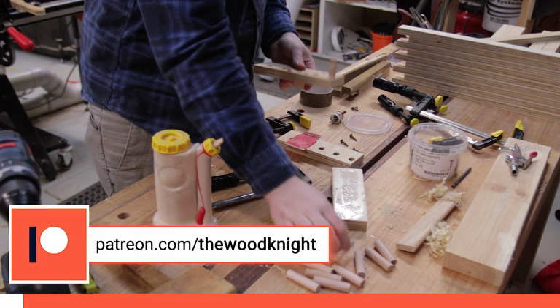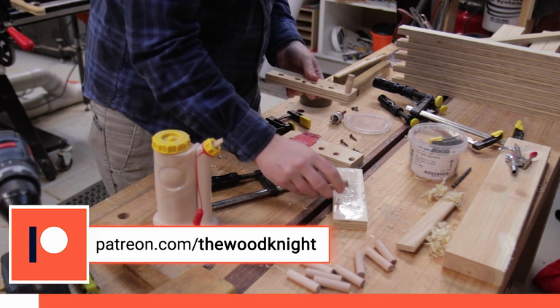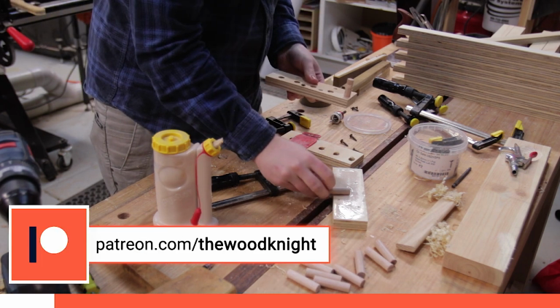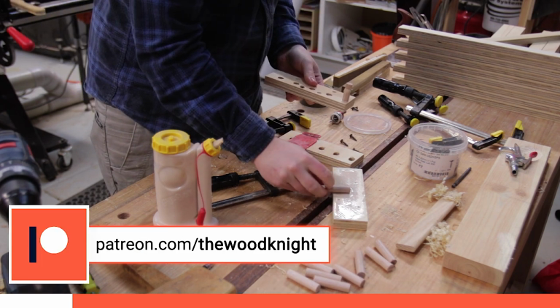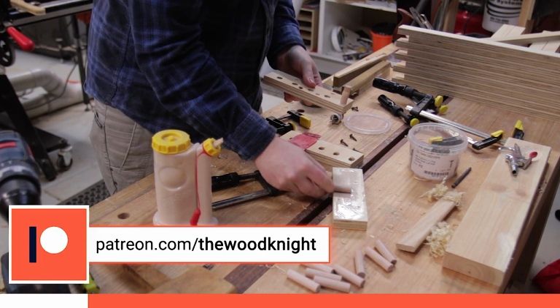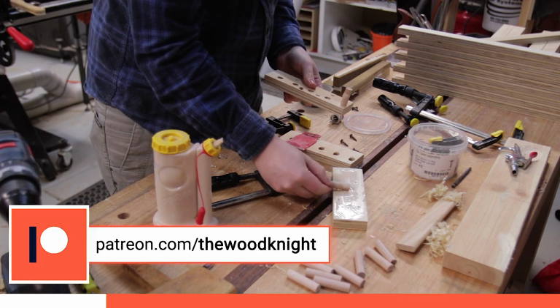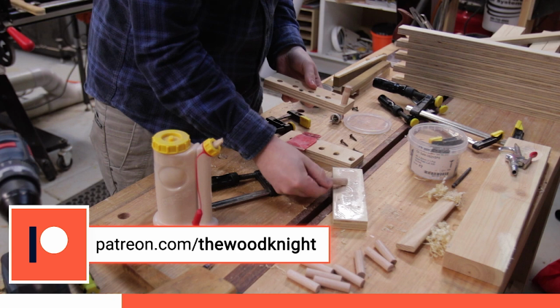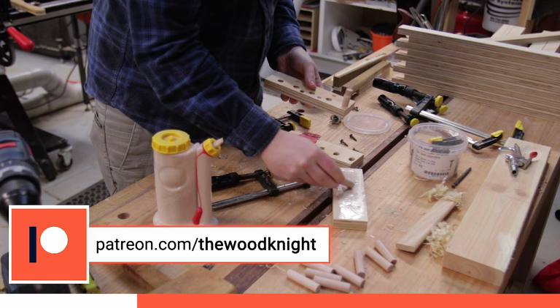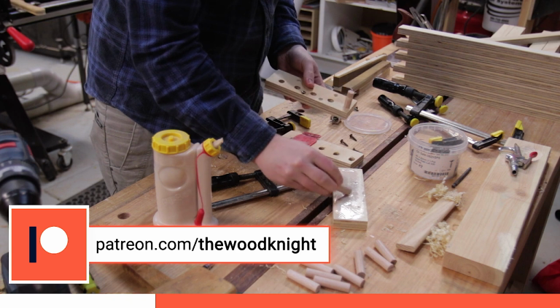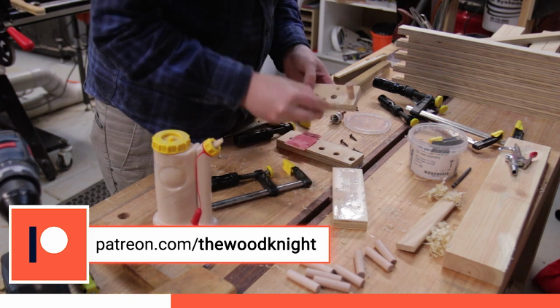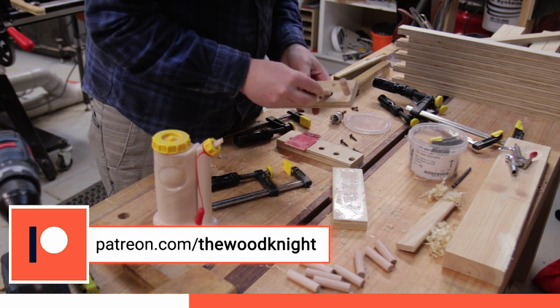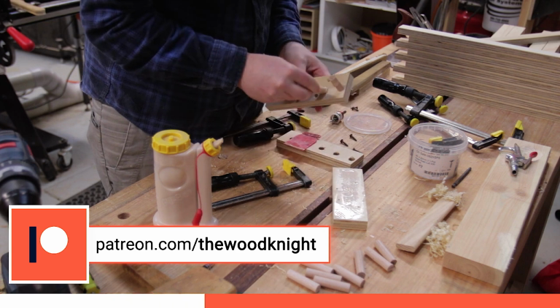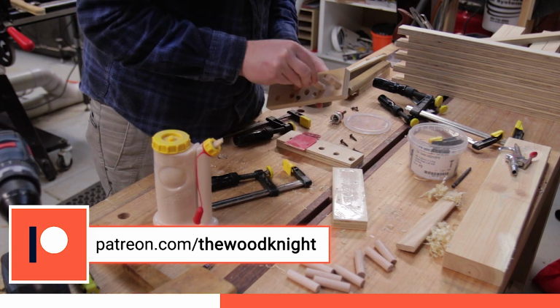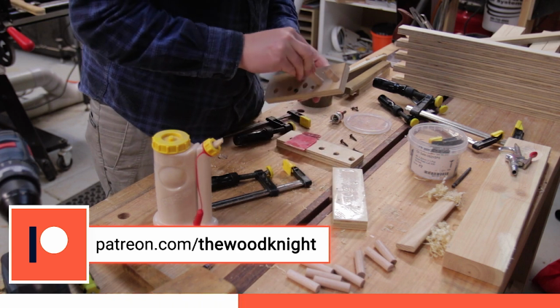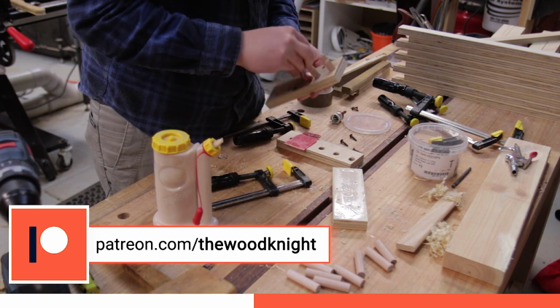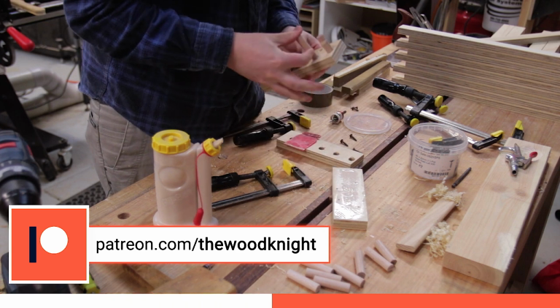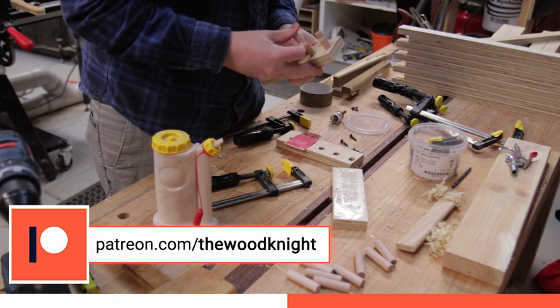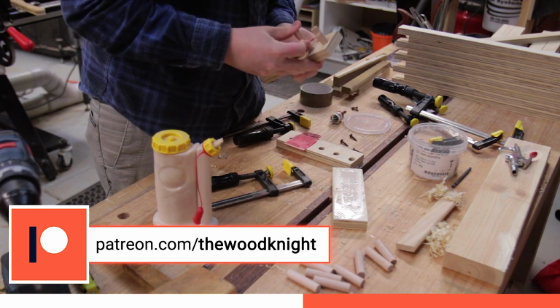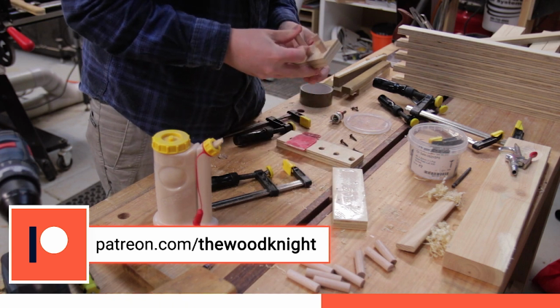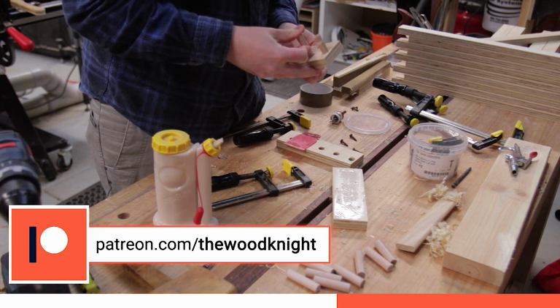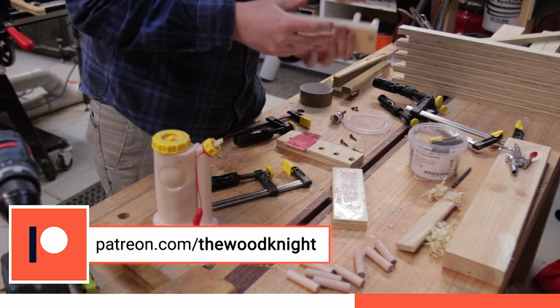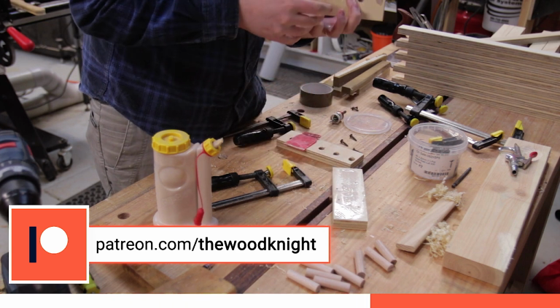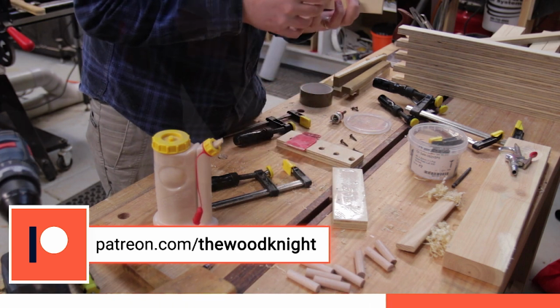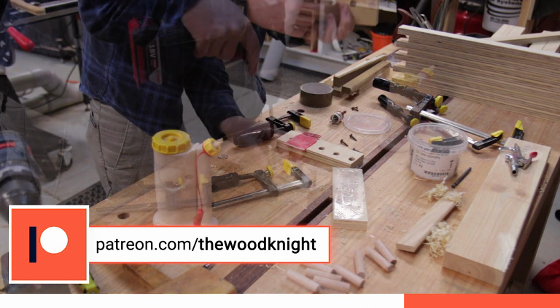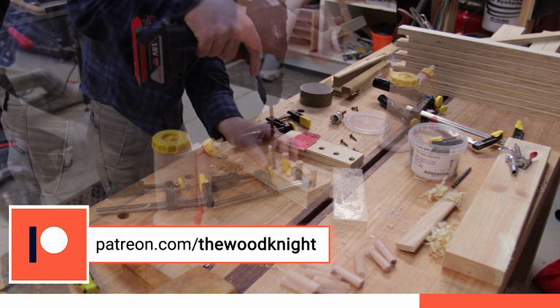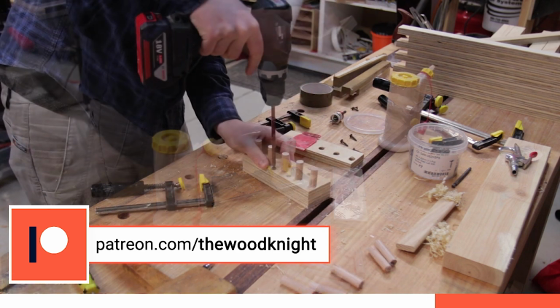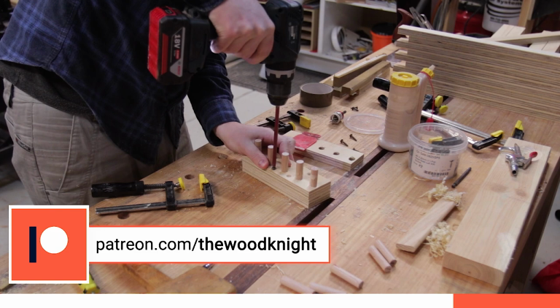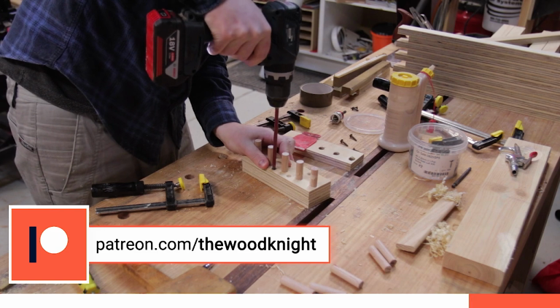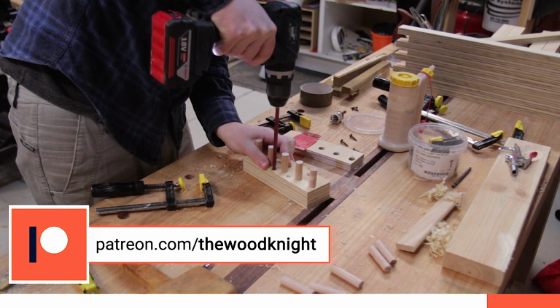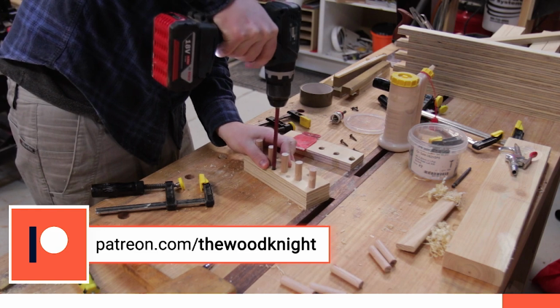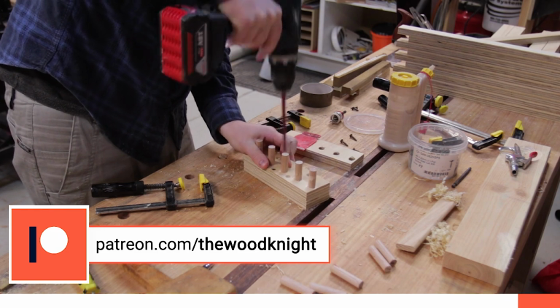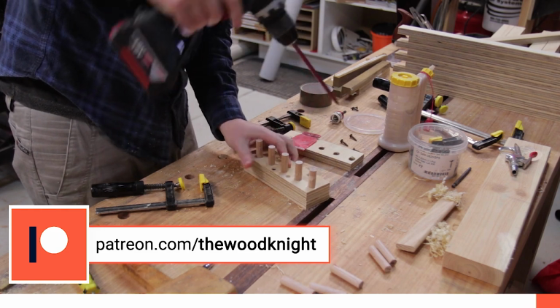If you like the sort of things I do here and are able to consider chipping in a few bucks on Patreon — if not, no problem. These videos will always remain free to watch.